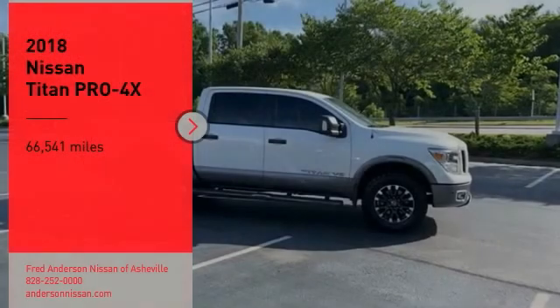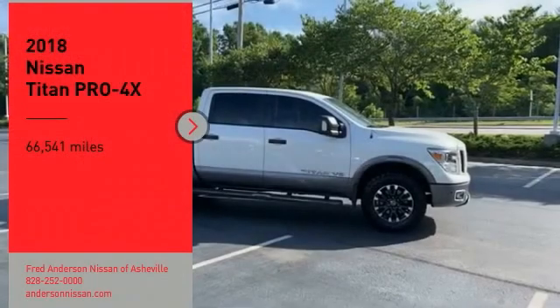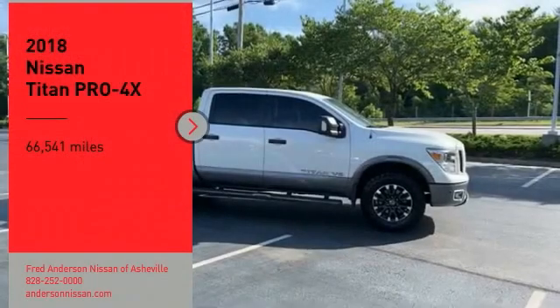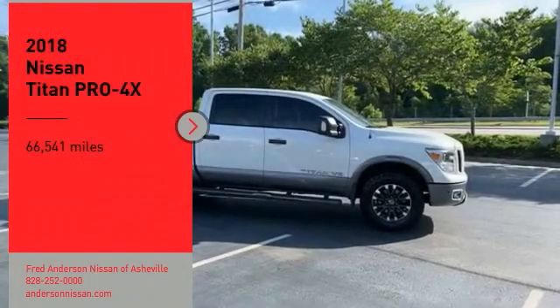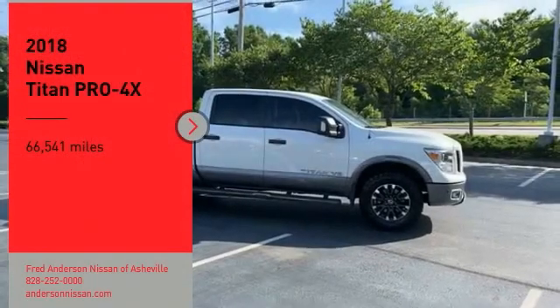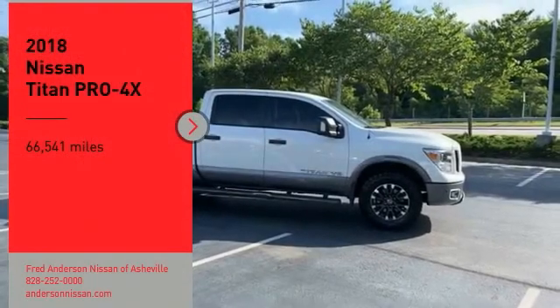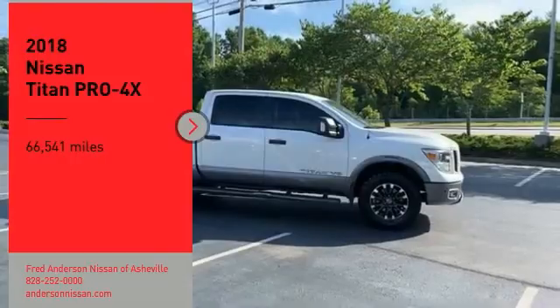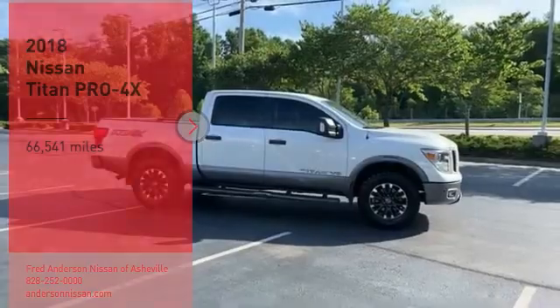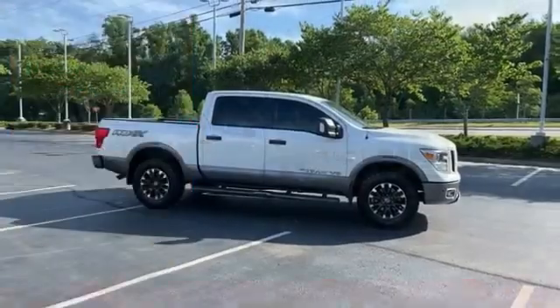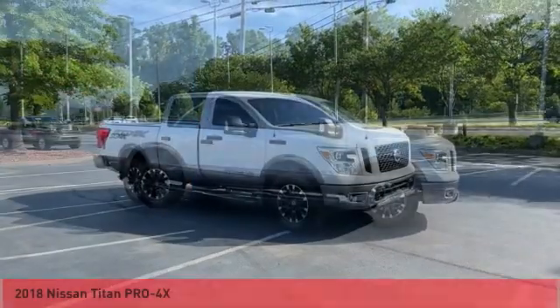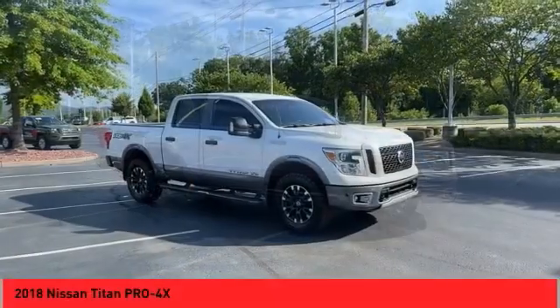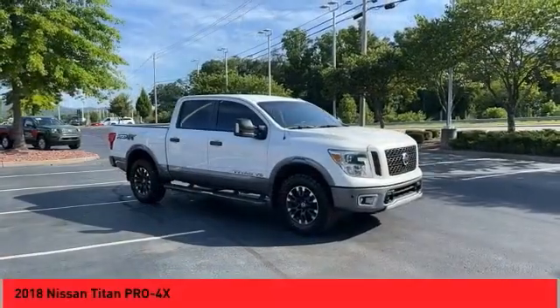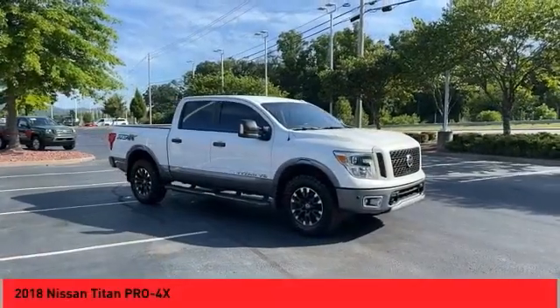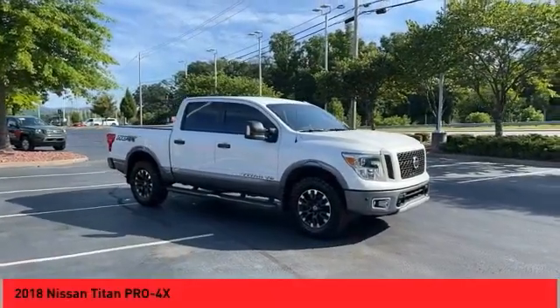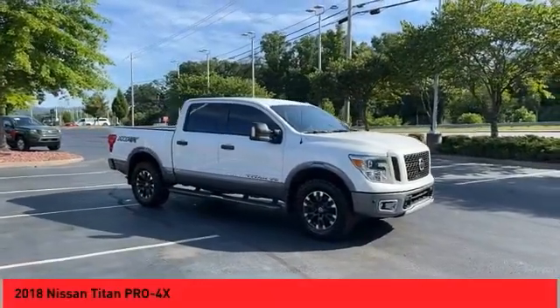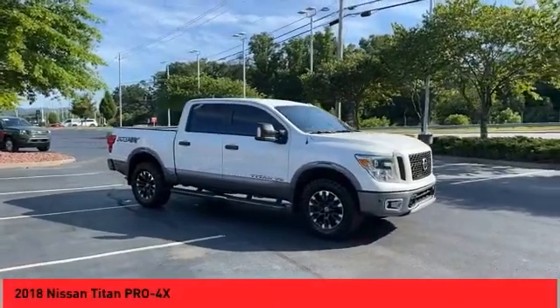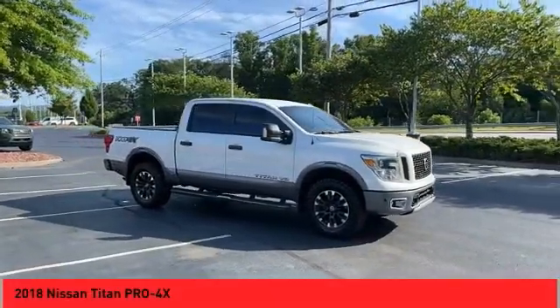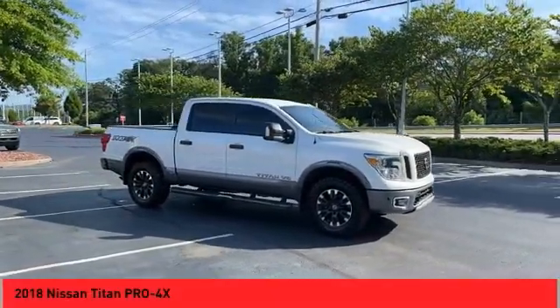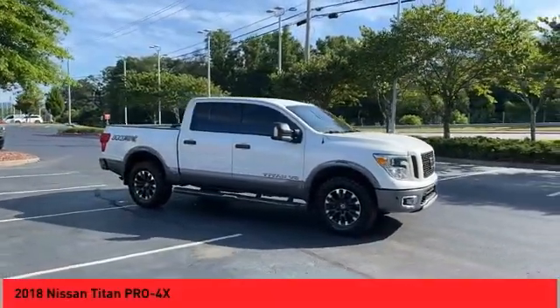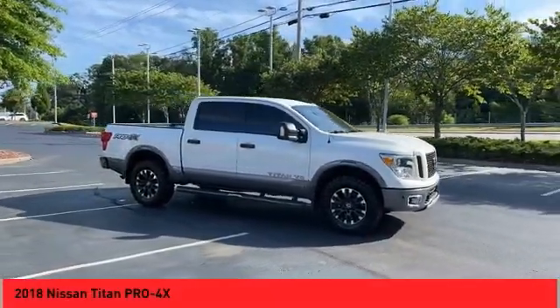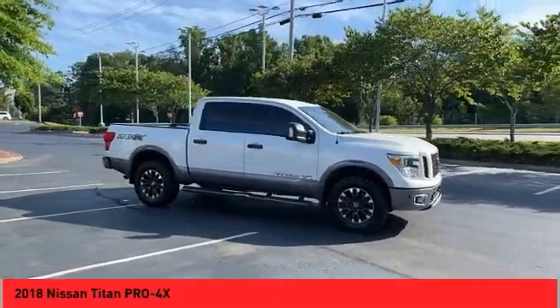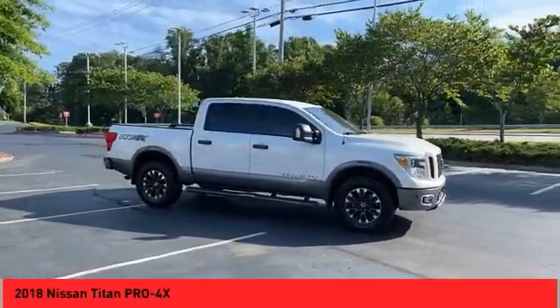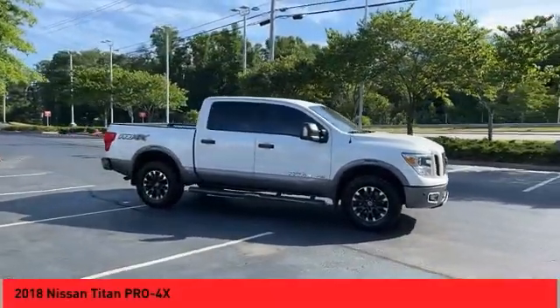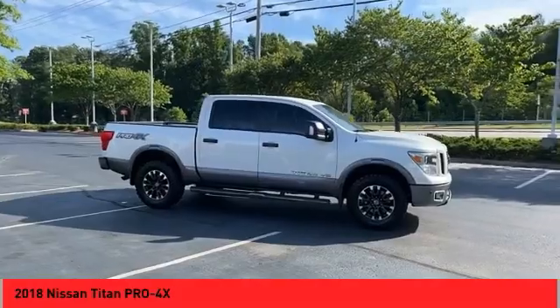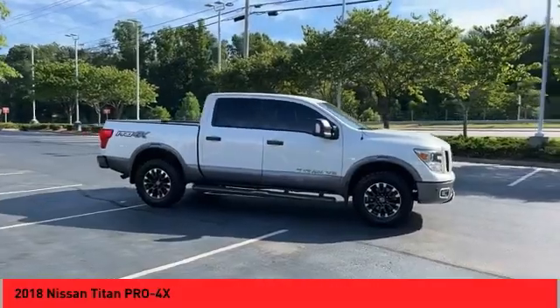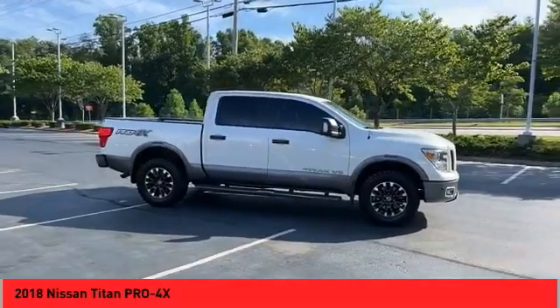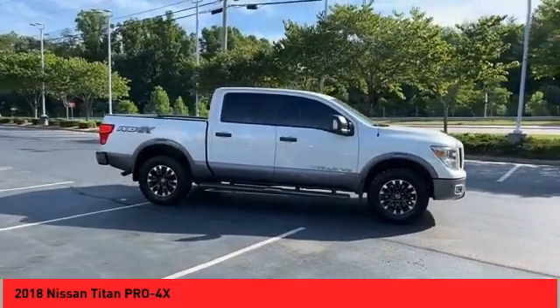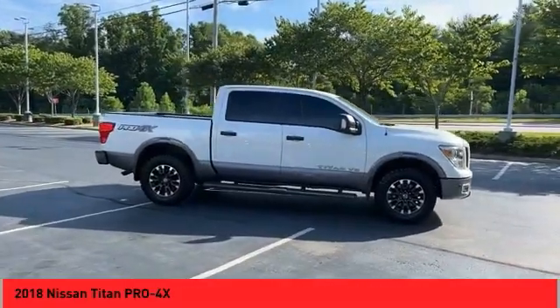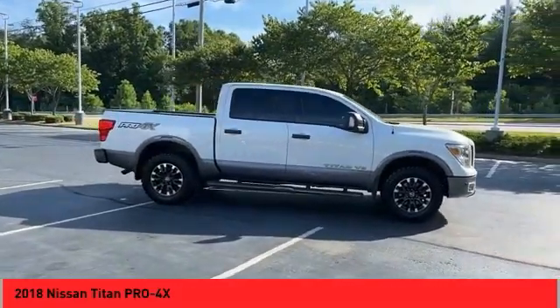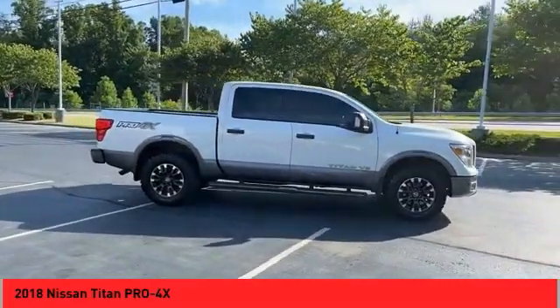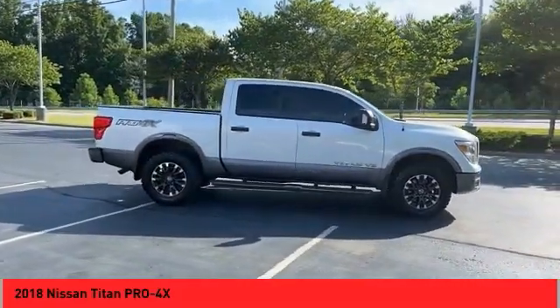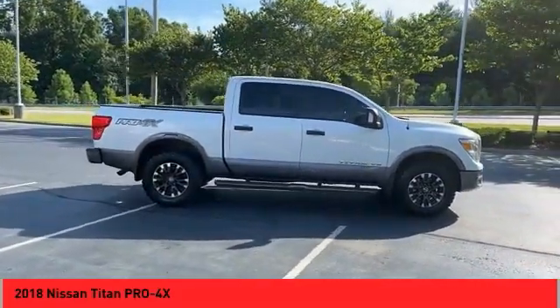Looking for the right vehicle? Check out the 2018 Titan. The Titan houses the Endurance V8 engine, the largest standard truck engine in its class.